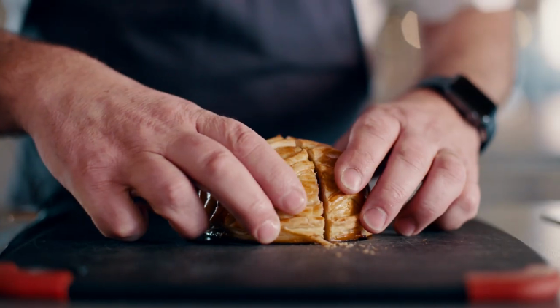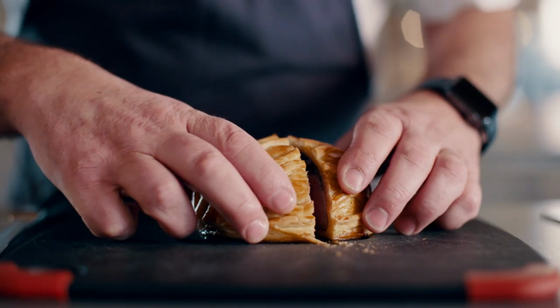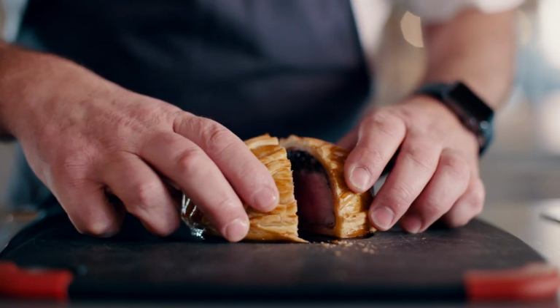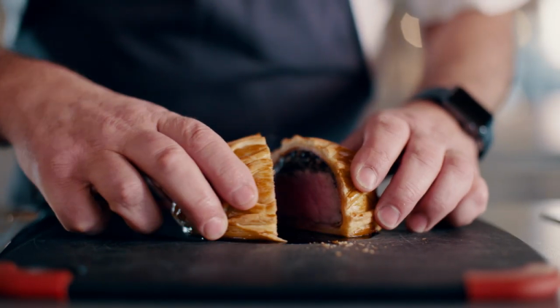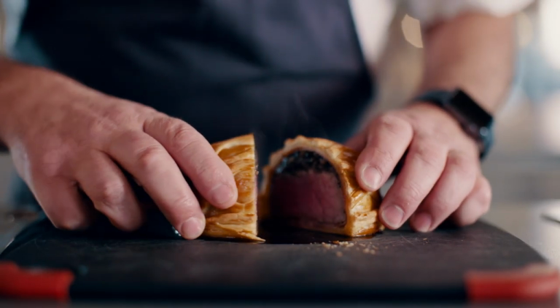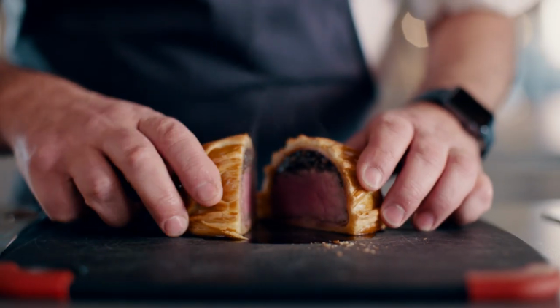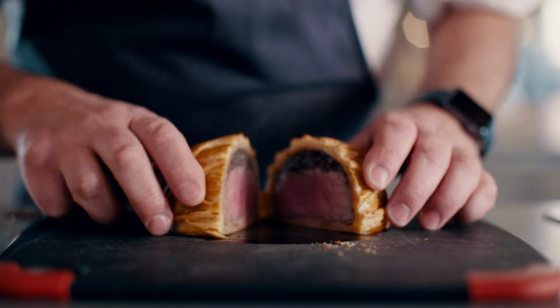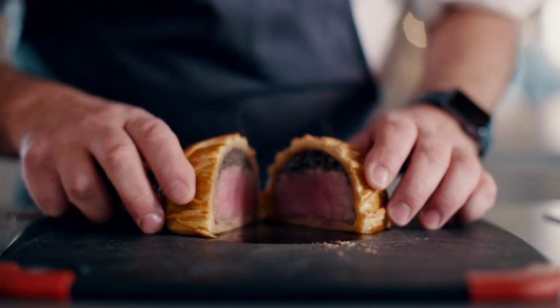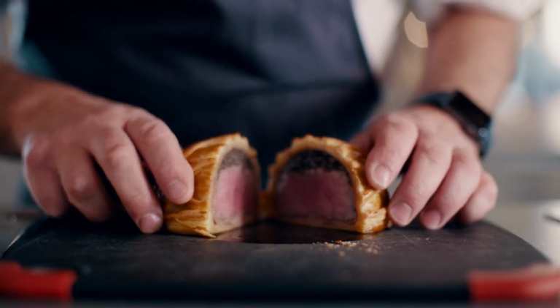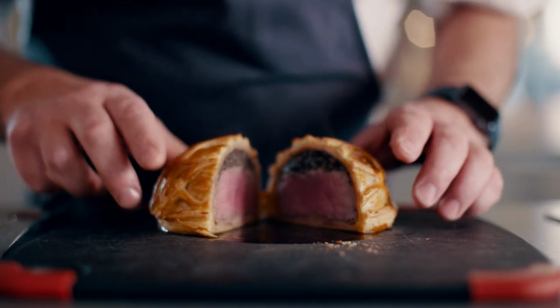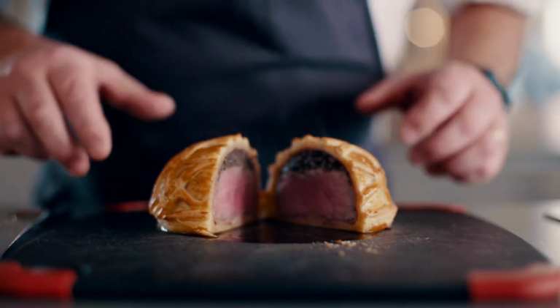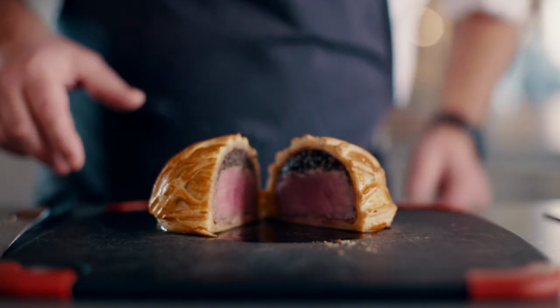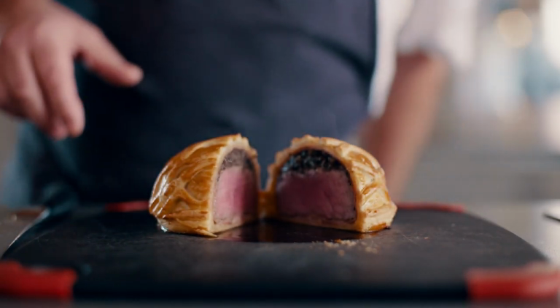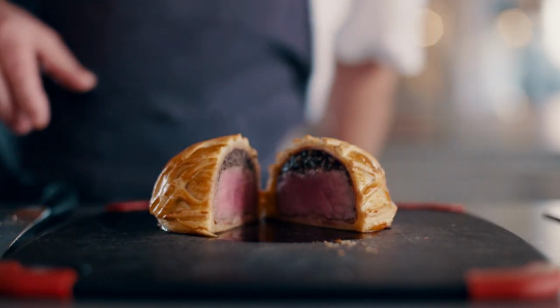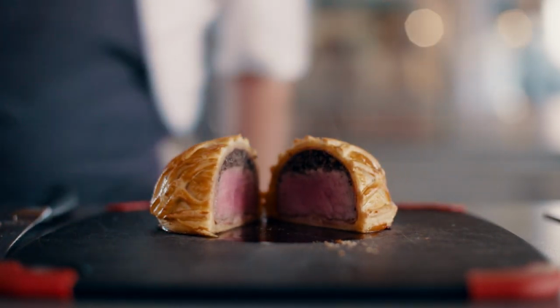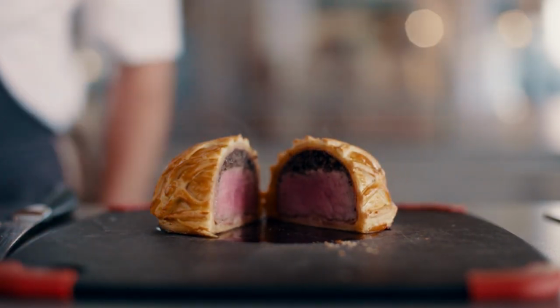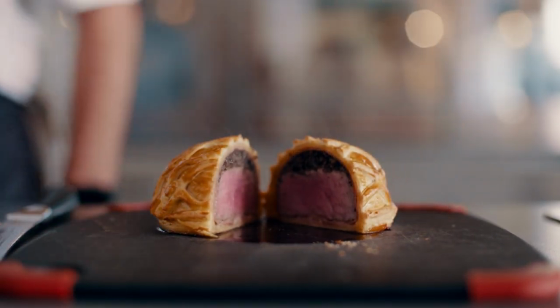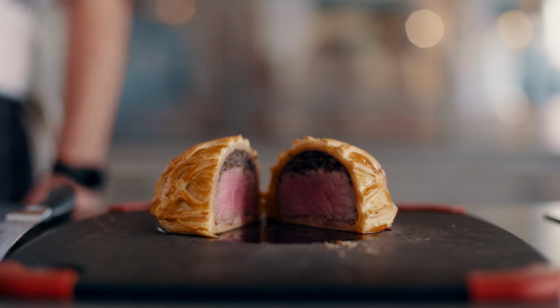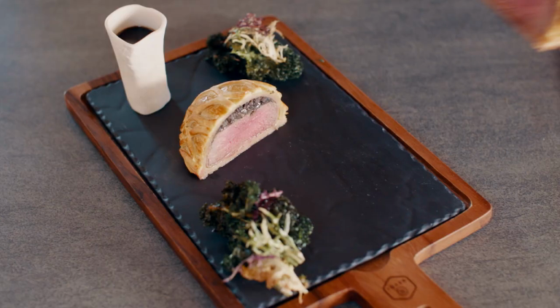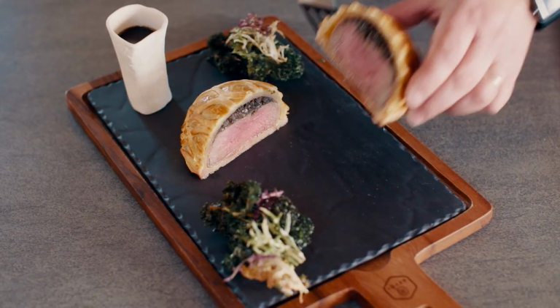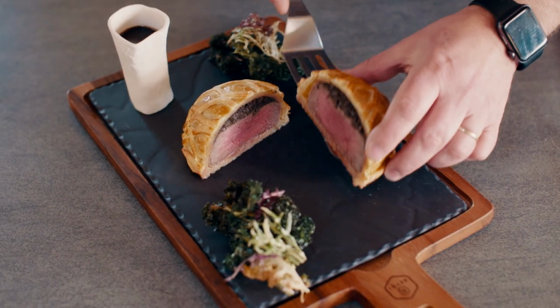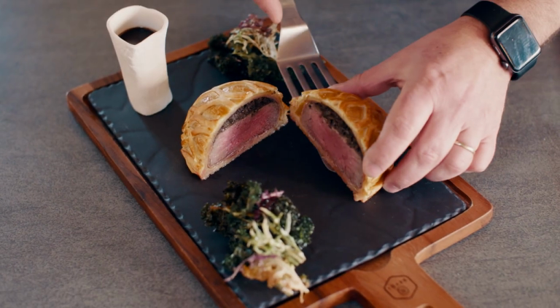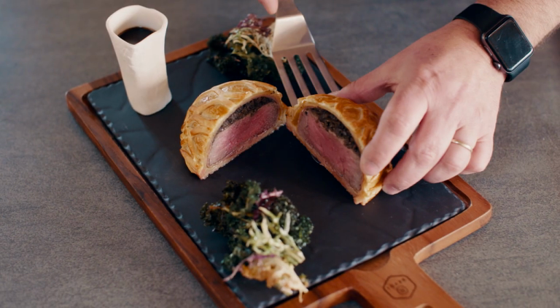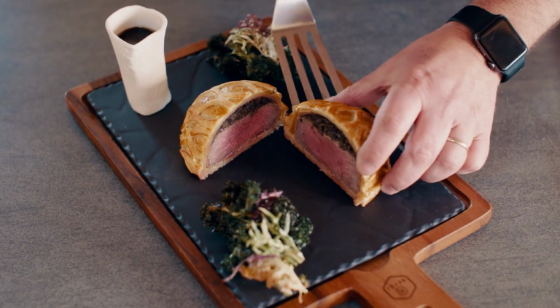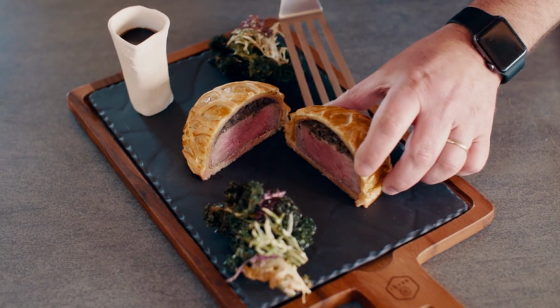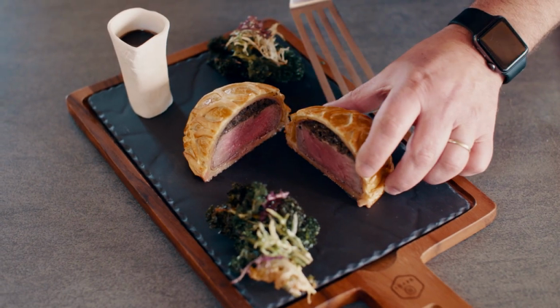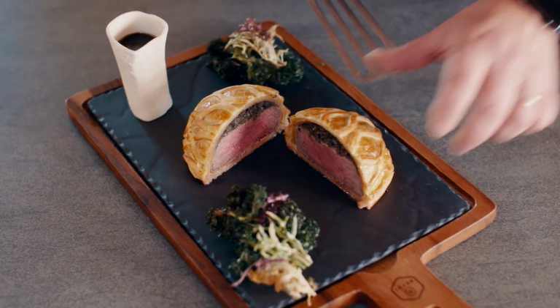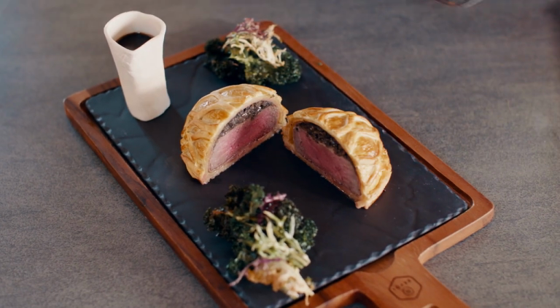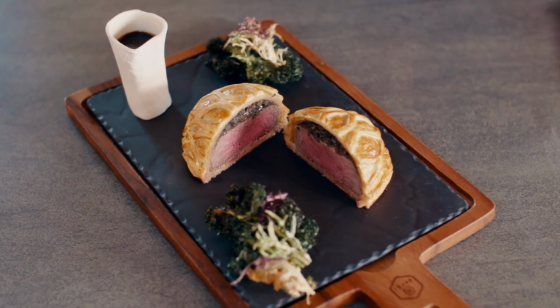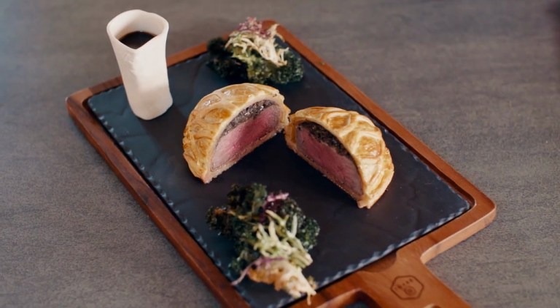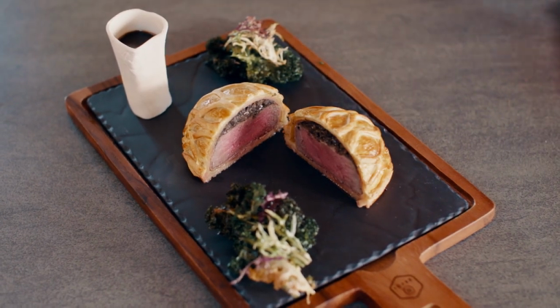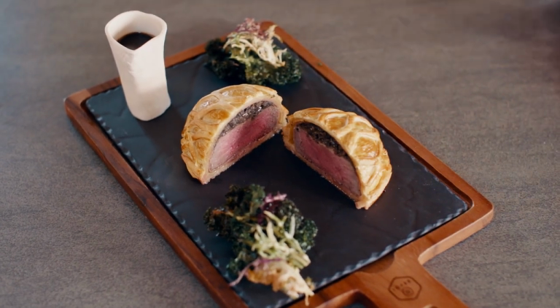This is my take on a classic dish using Donald Russell's fantastic beef — simply prepared but with the real wow factor.